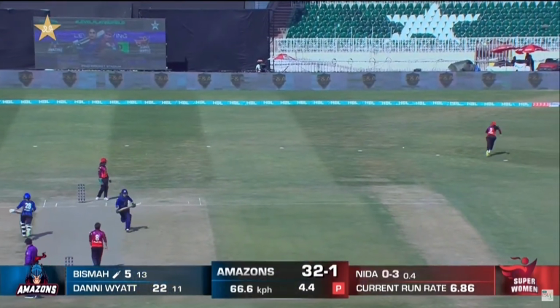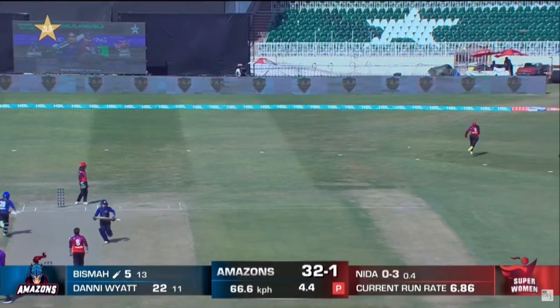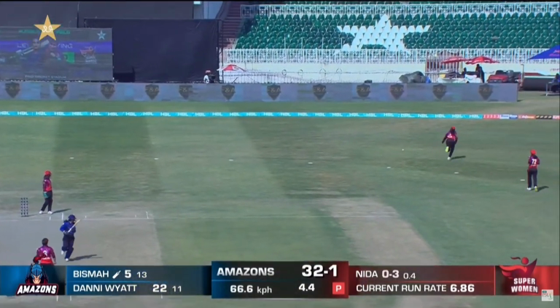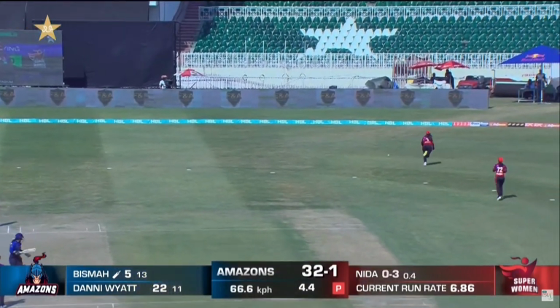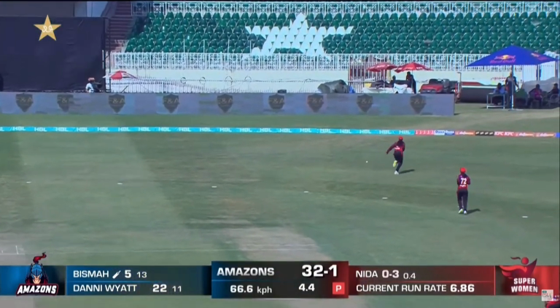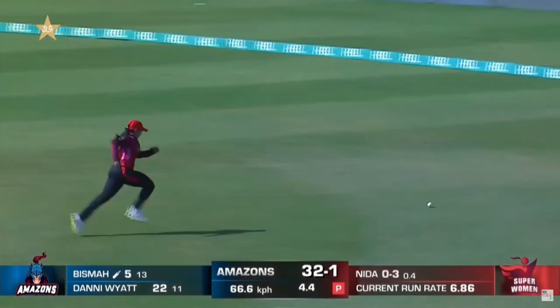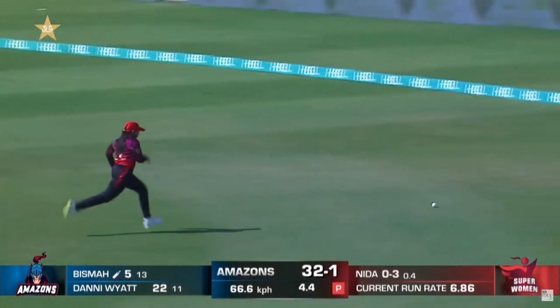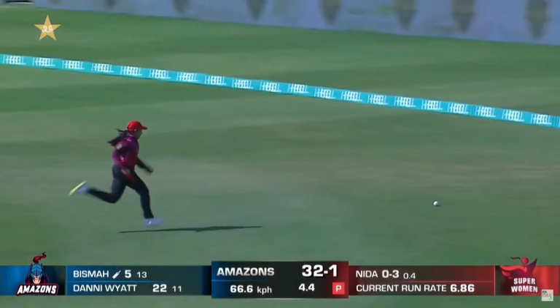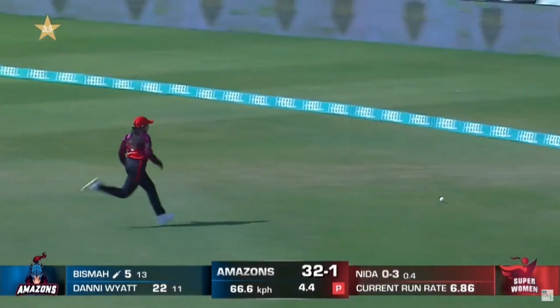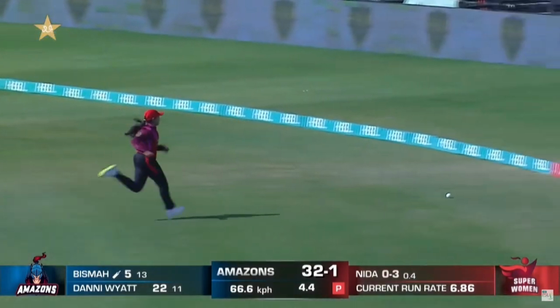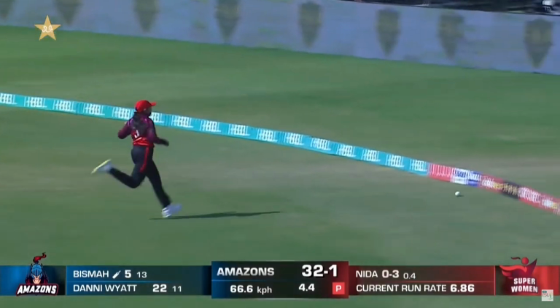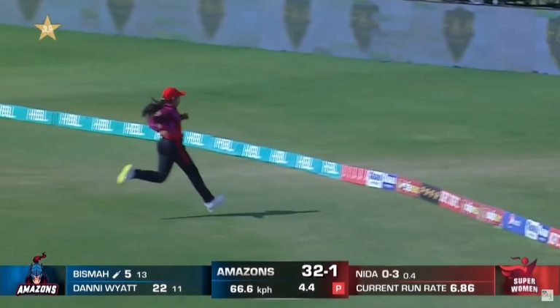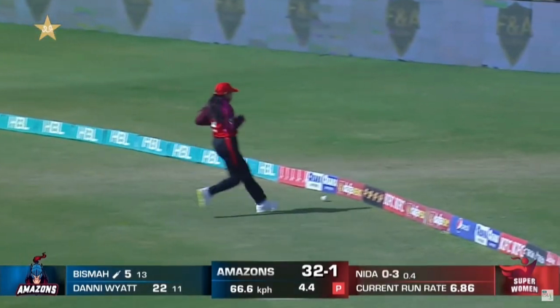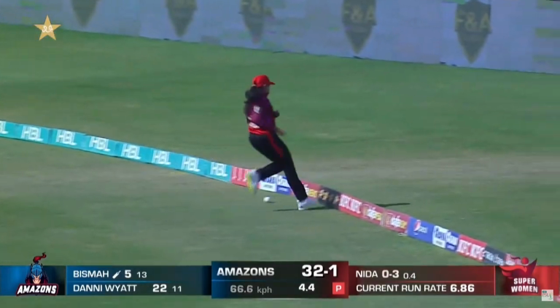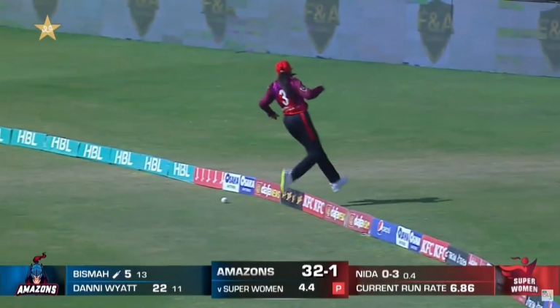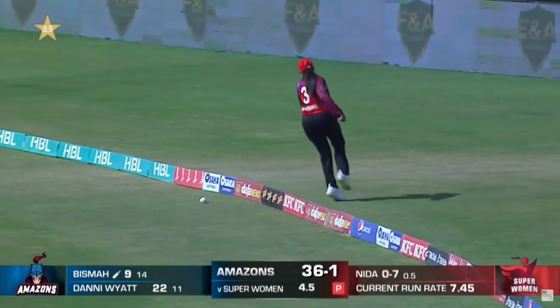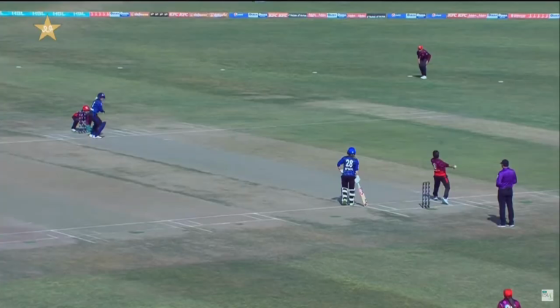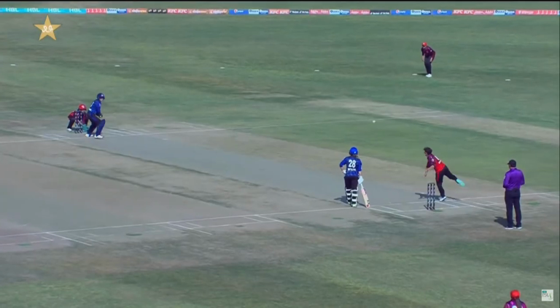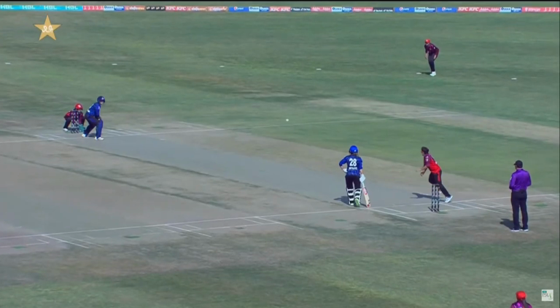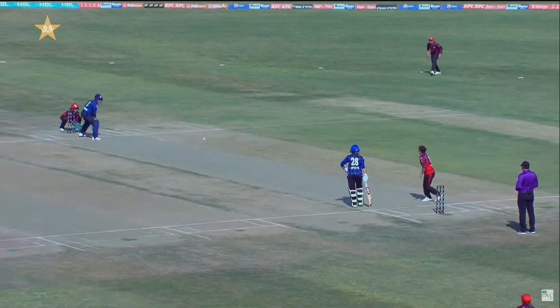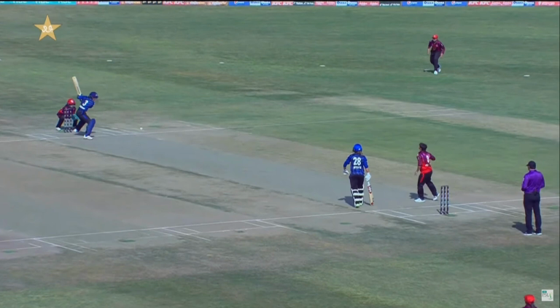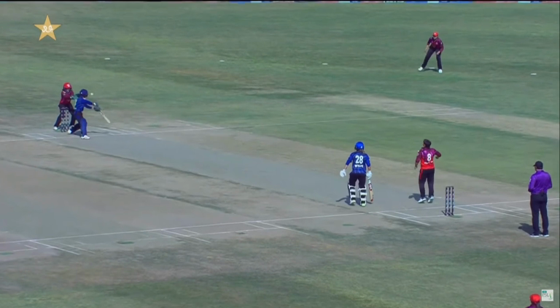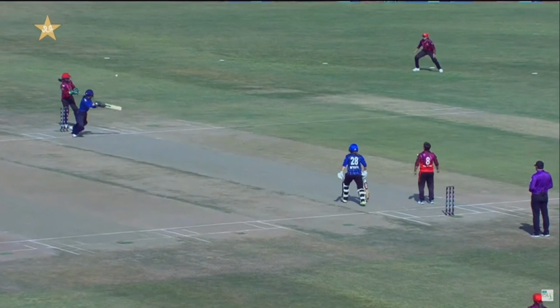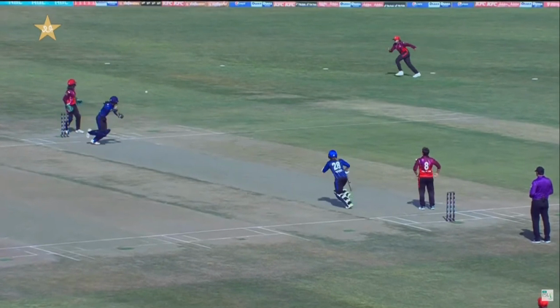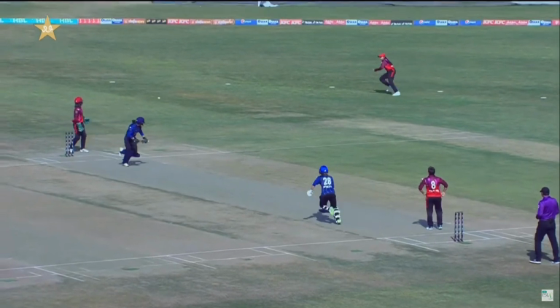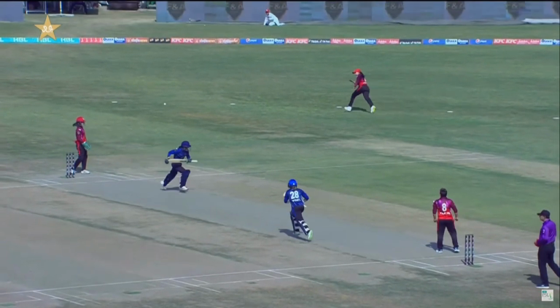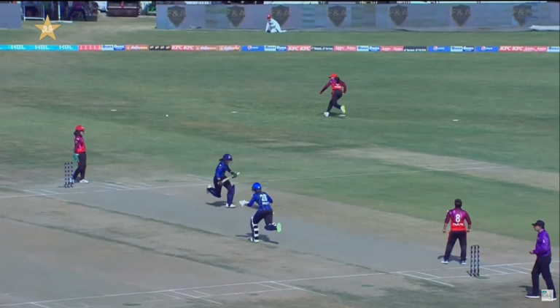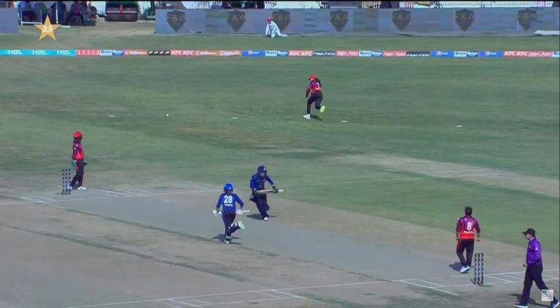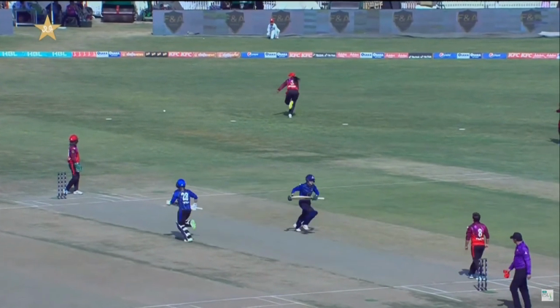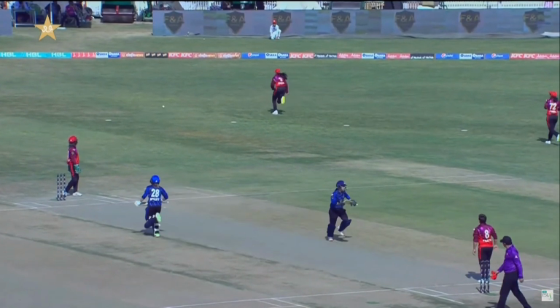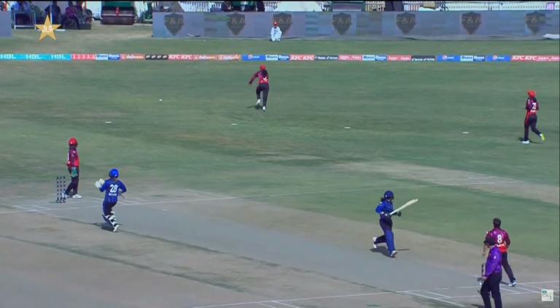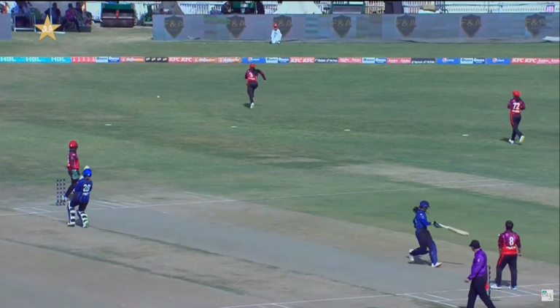That's nicely played. Played it very late. Bisma Maruf in the outfield does the rest. Opened the face of the bat, played it very late and raced away for another boundary.